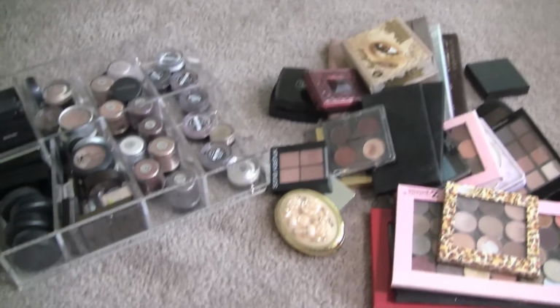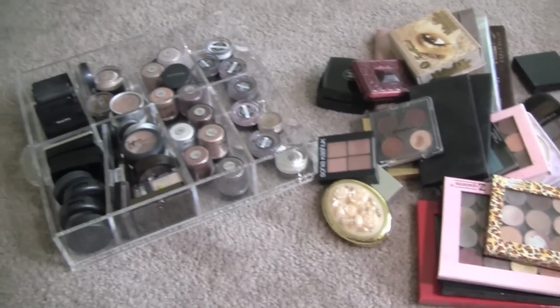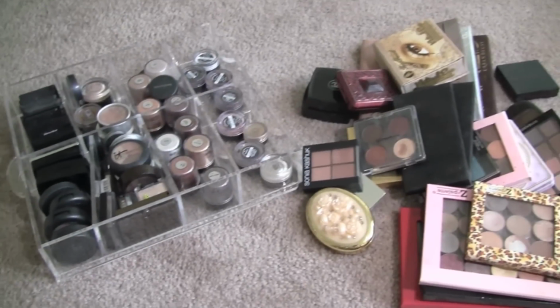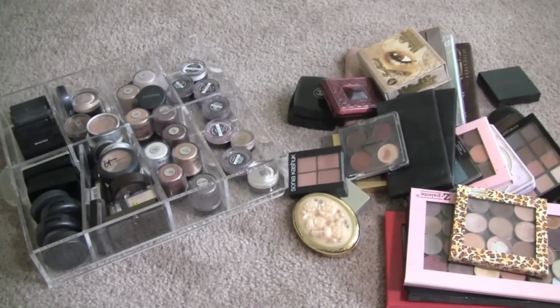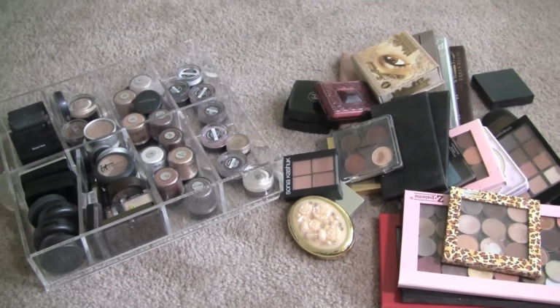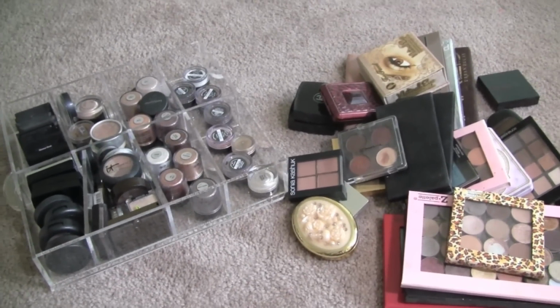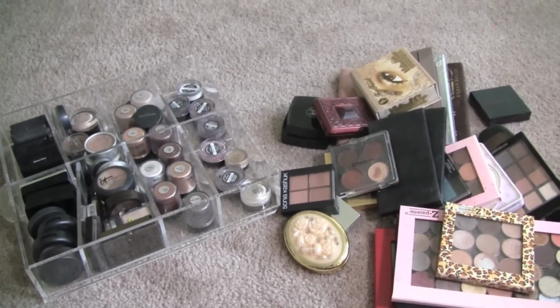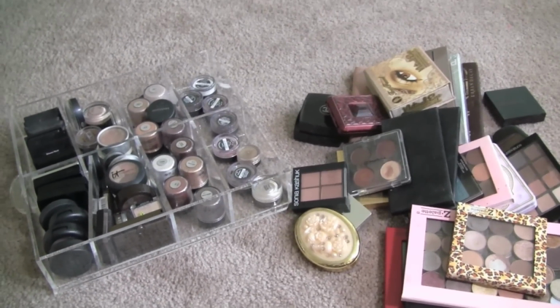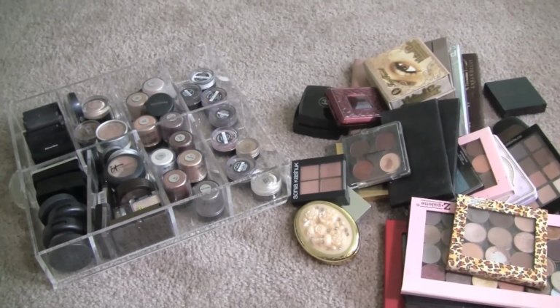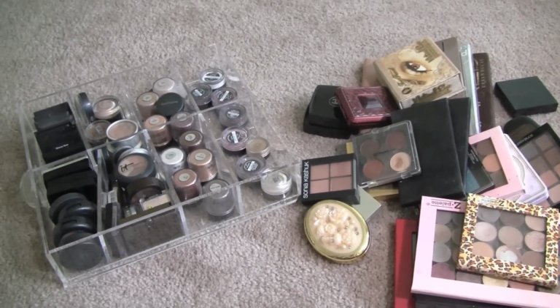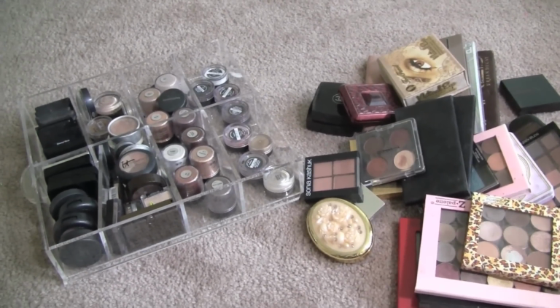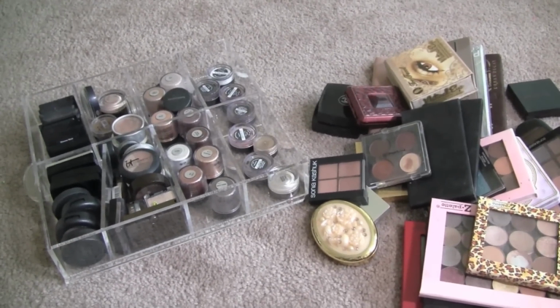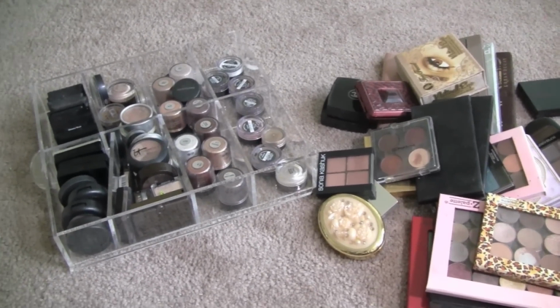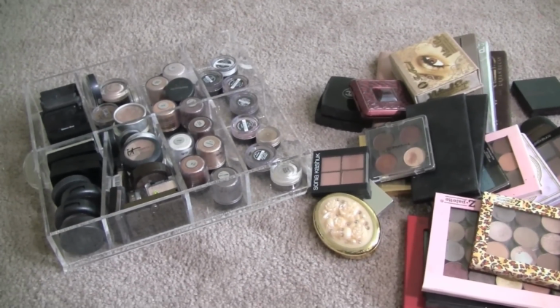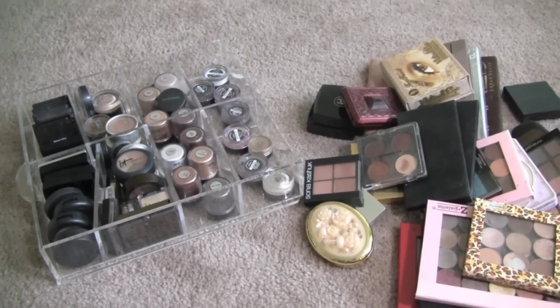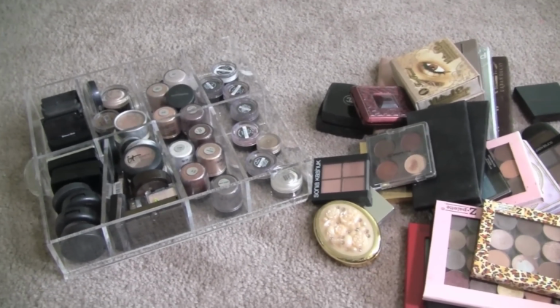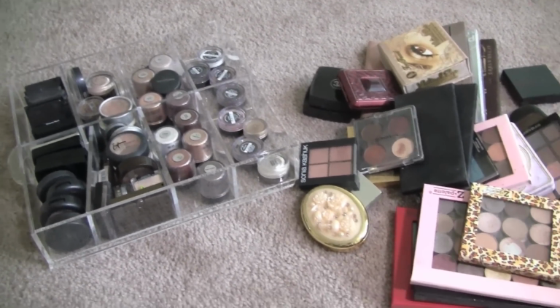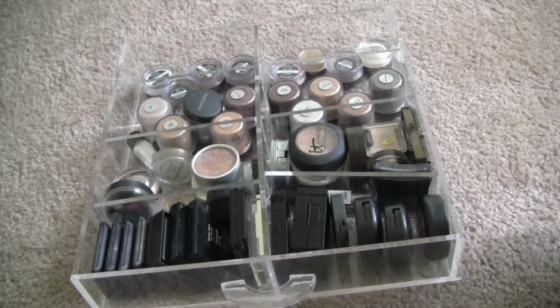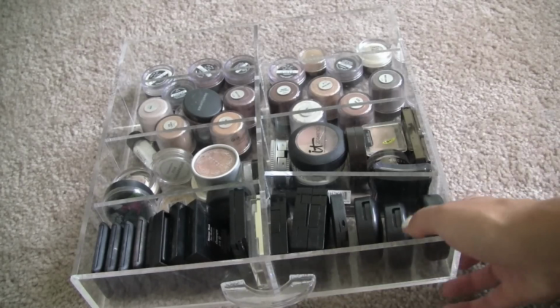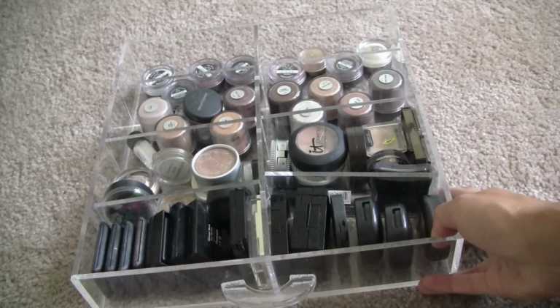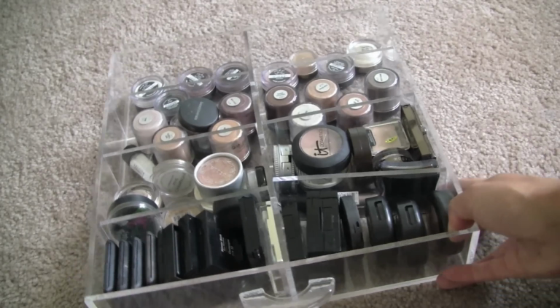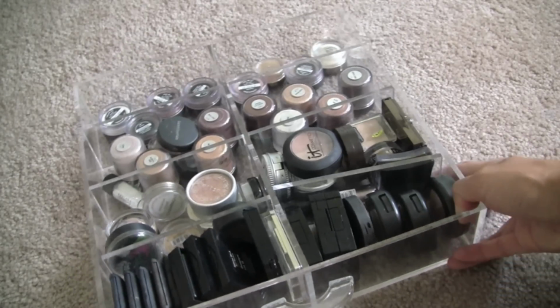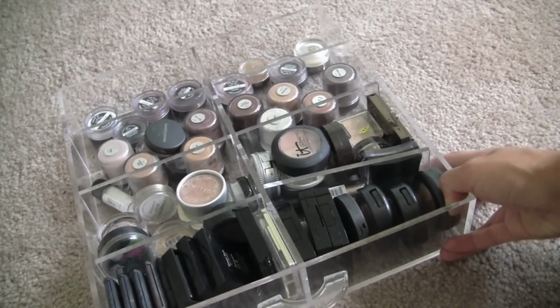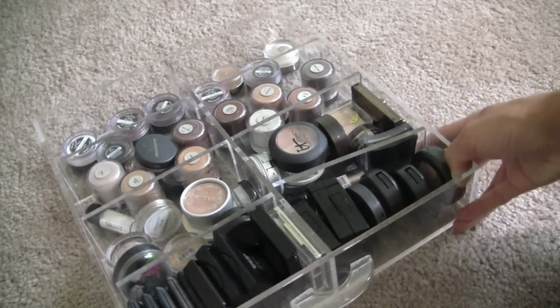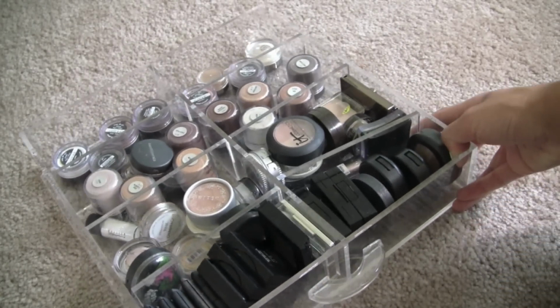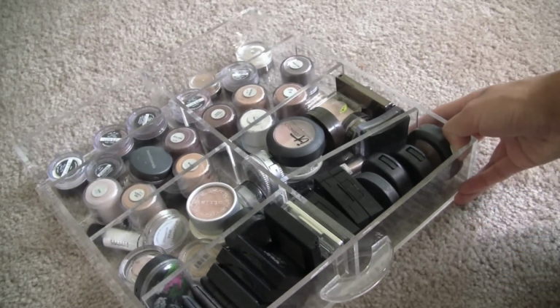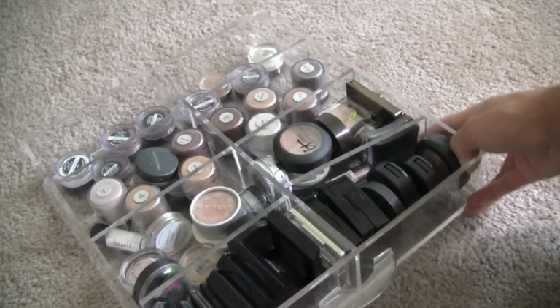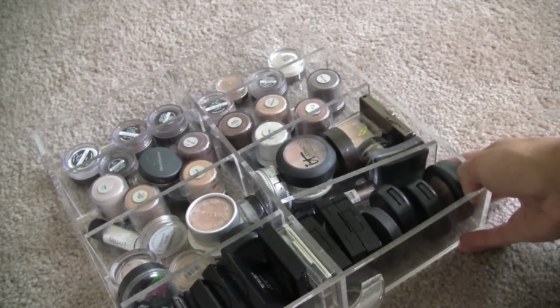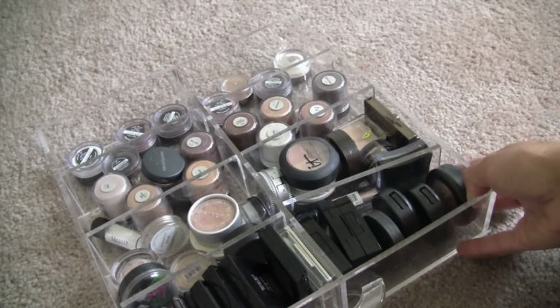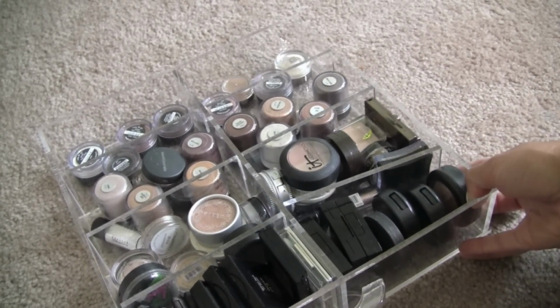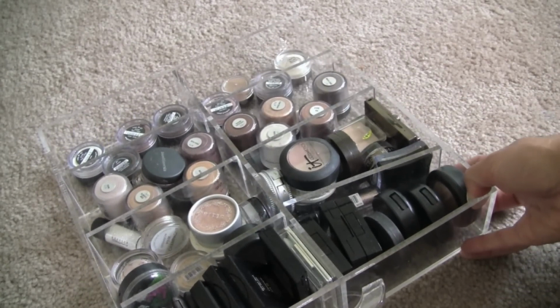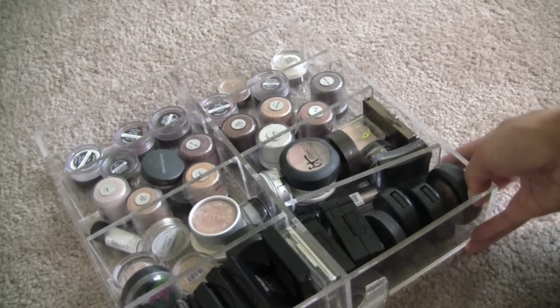This whole amount of shadows is actually making me feel sick to my stomach. I apologize if I sound a little nasally — I'm suffering from a stupid cold.